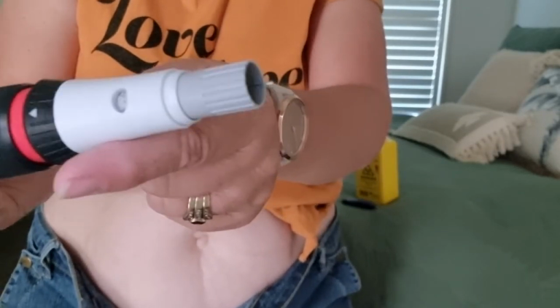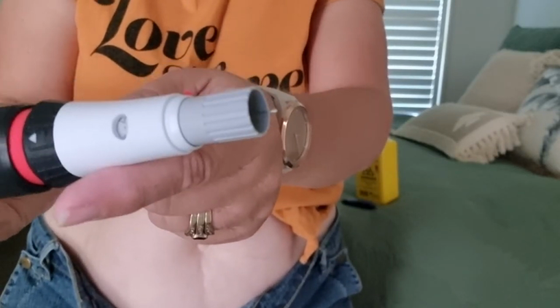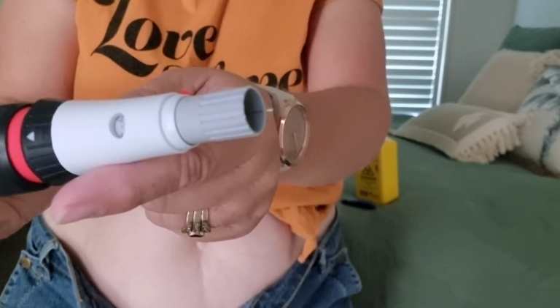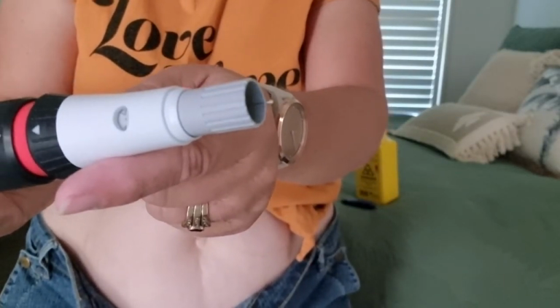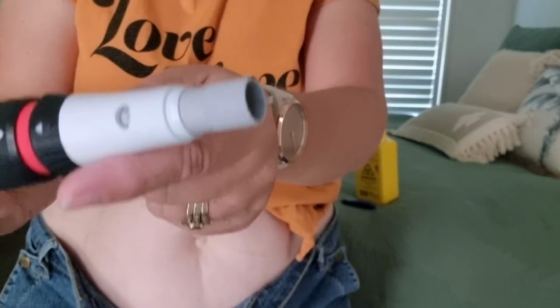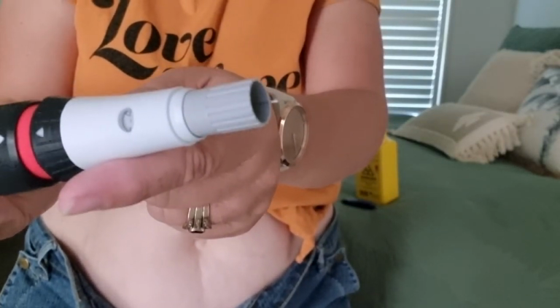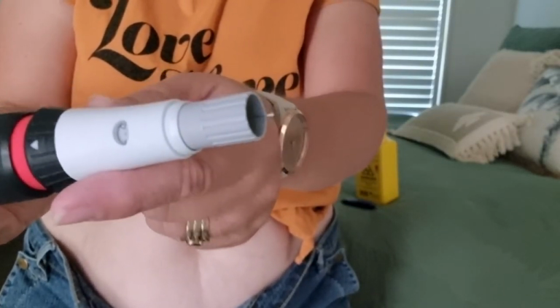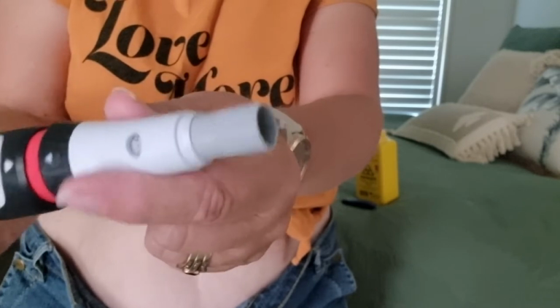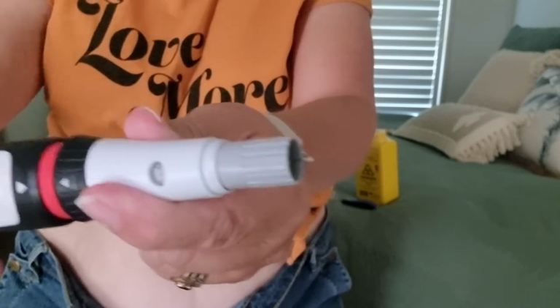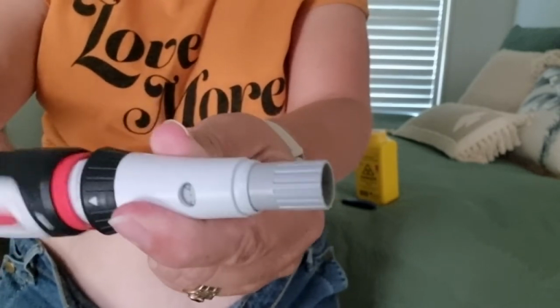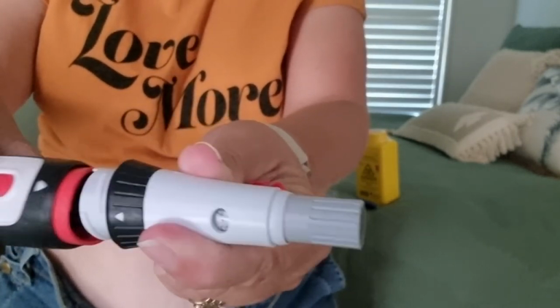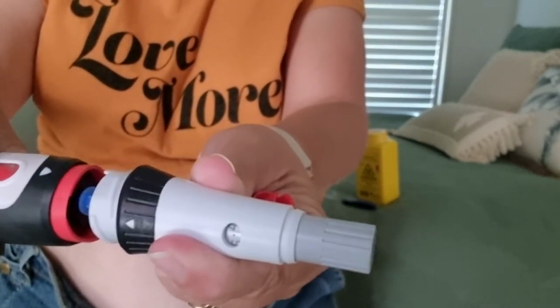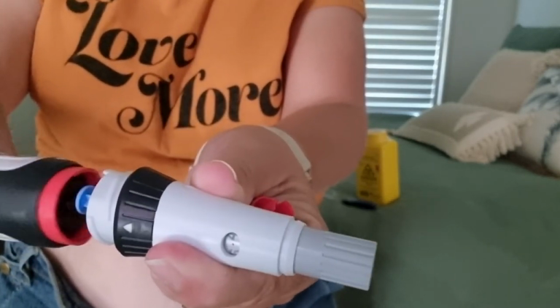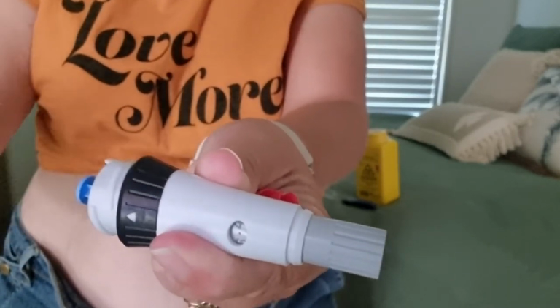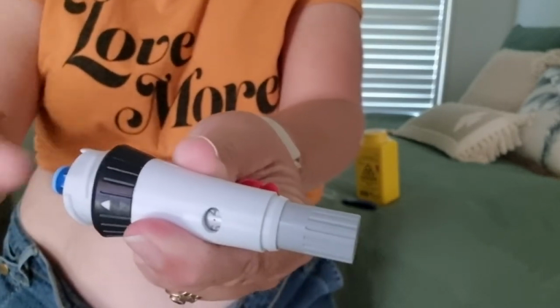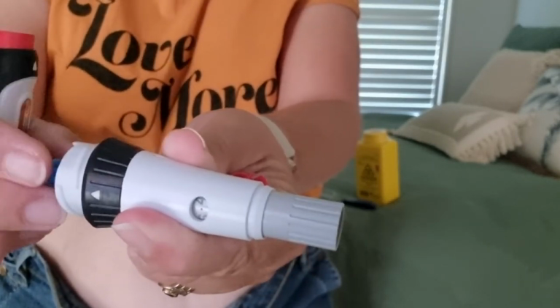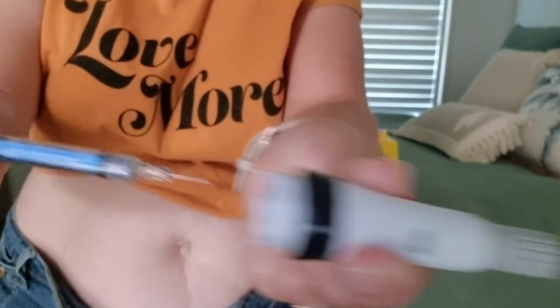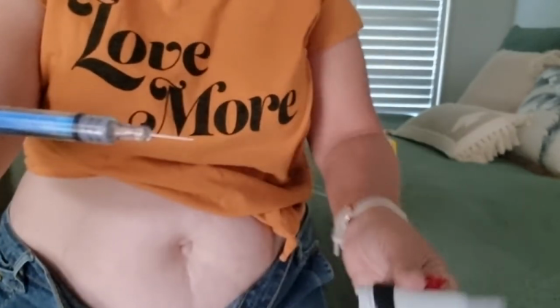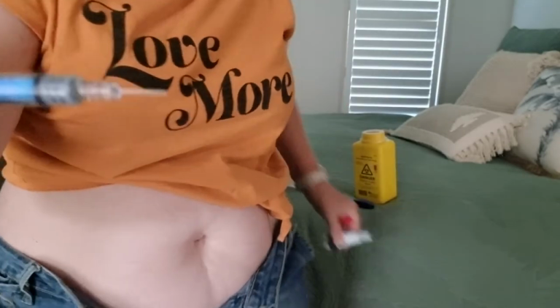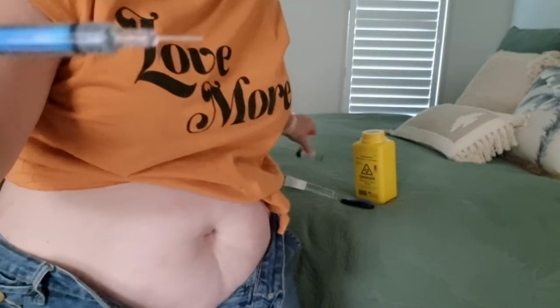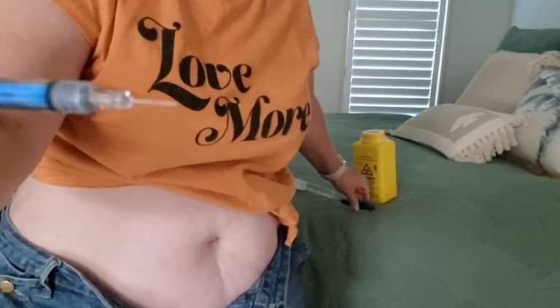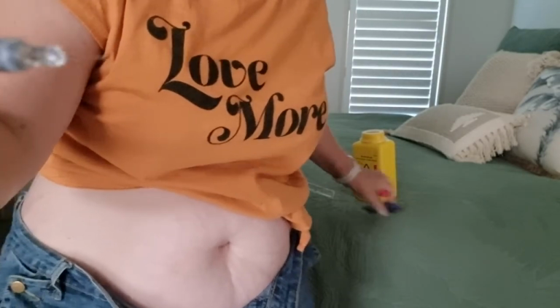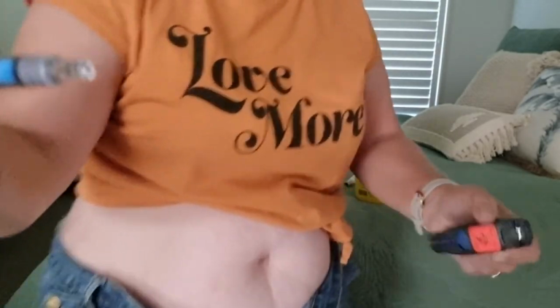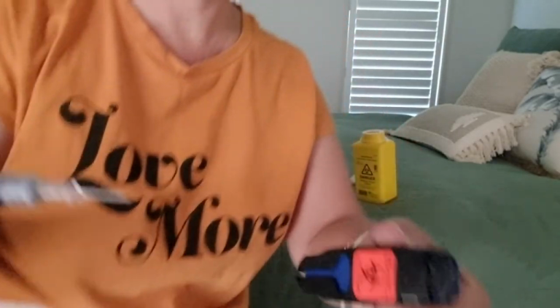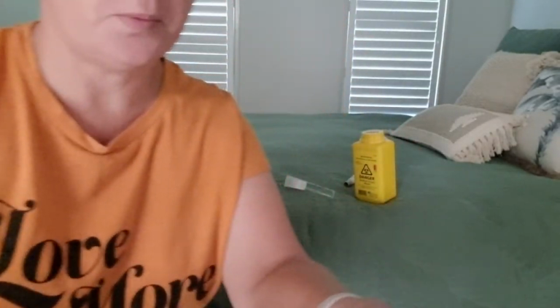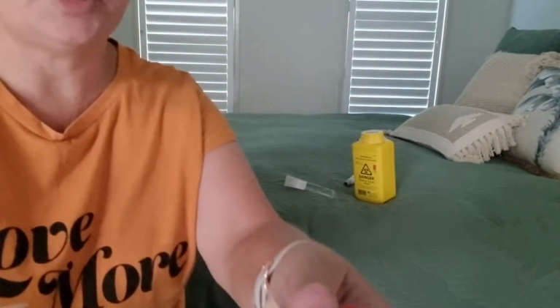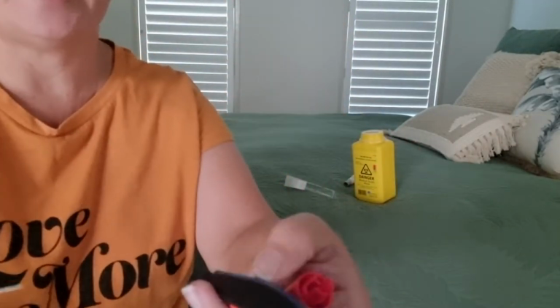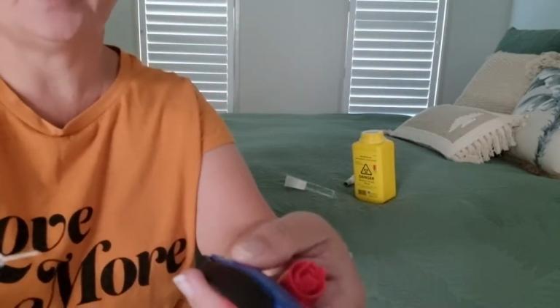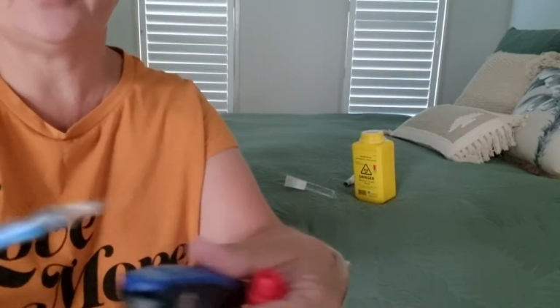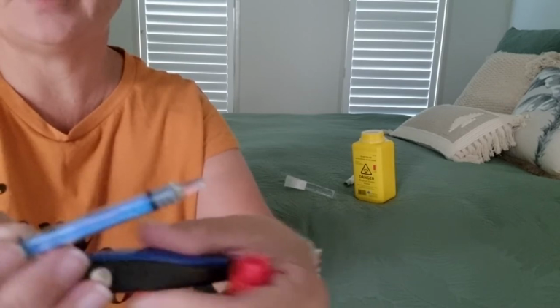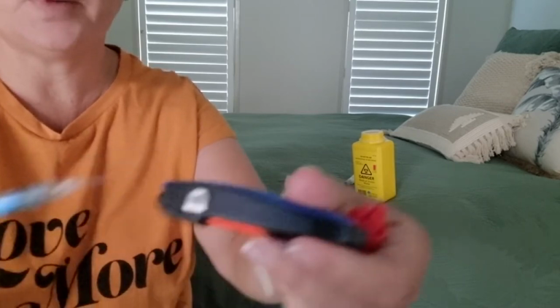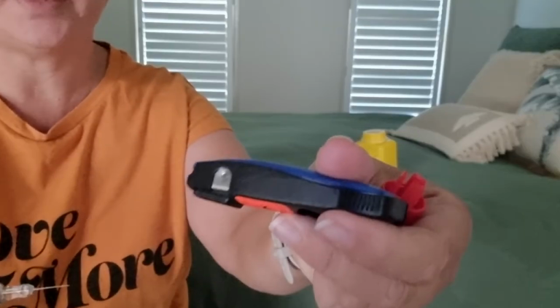Click — you hold for about ten seconds, and you hear that click and it comes back to red. Then the needle is exposed, so be very, very careful here because you don't want a sharp injury. Unscrew it — here's your needle.